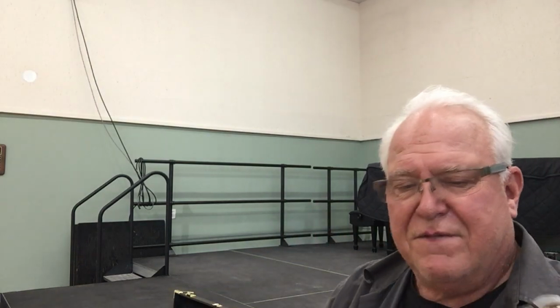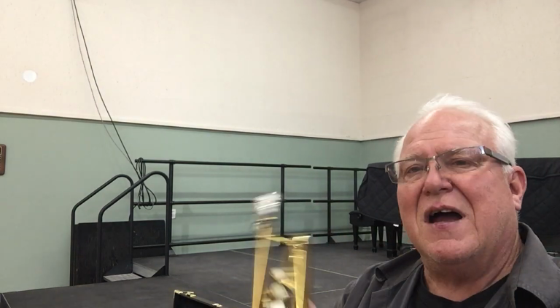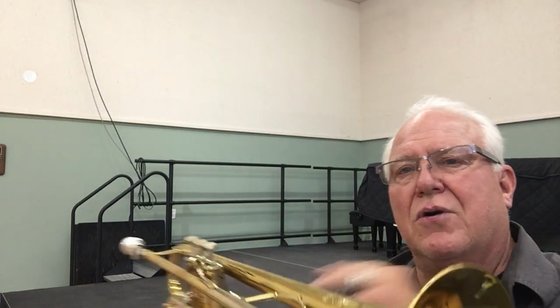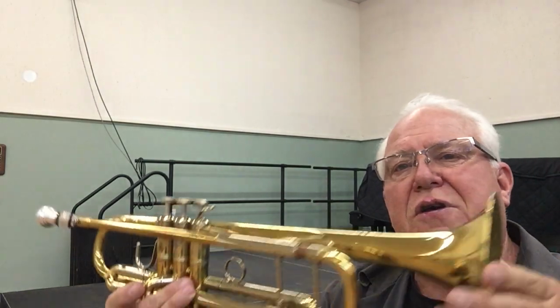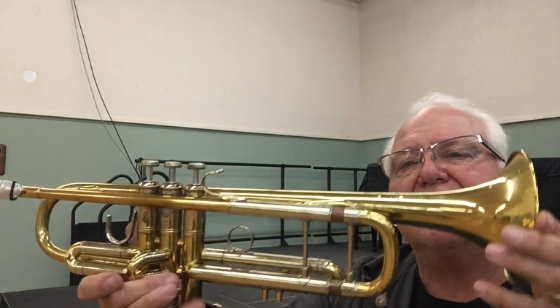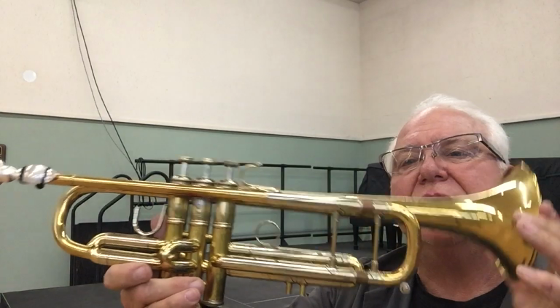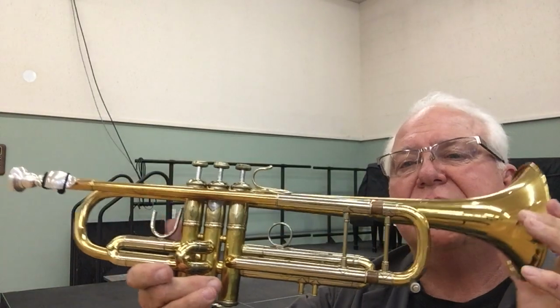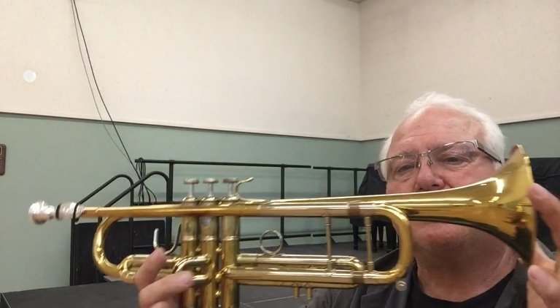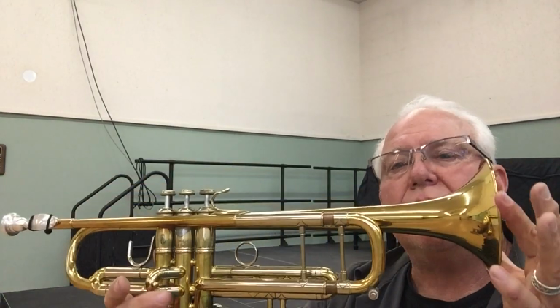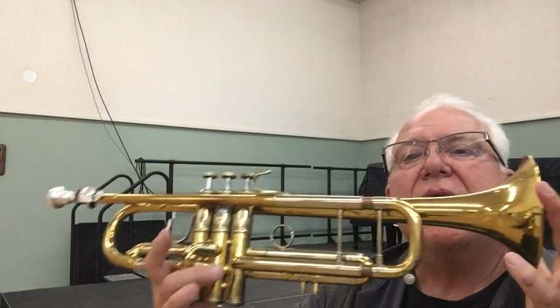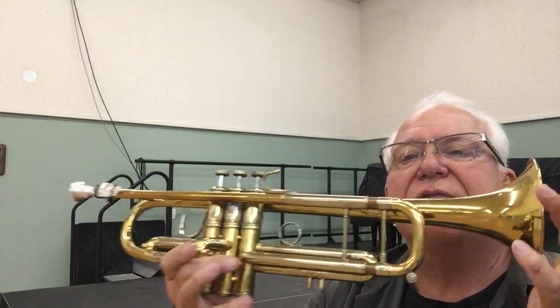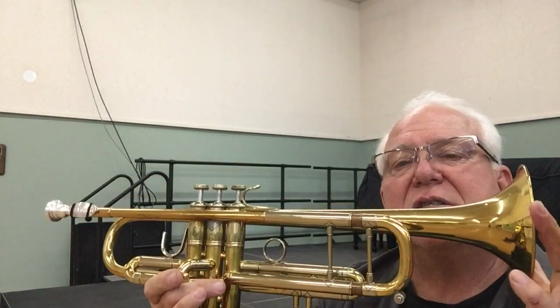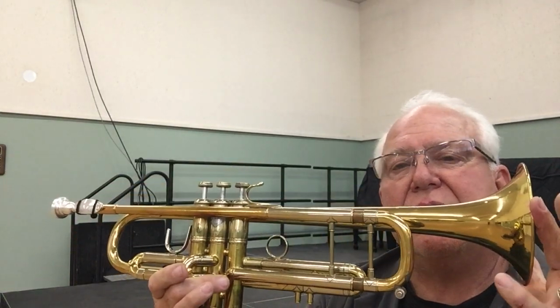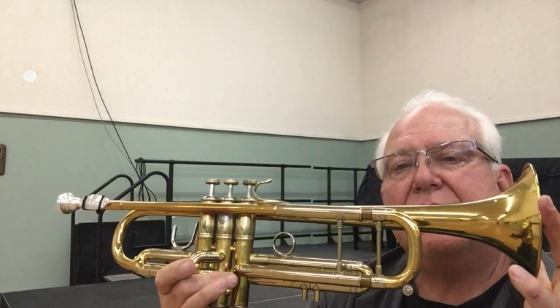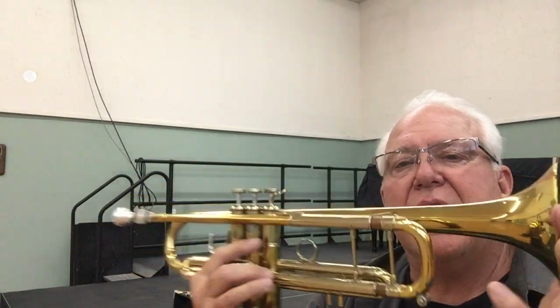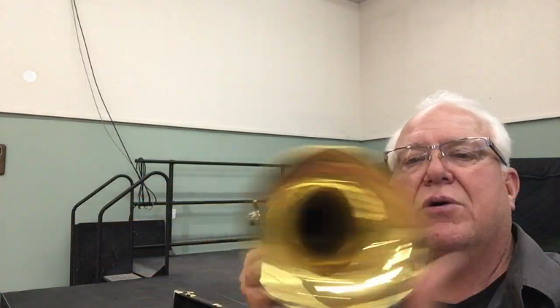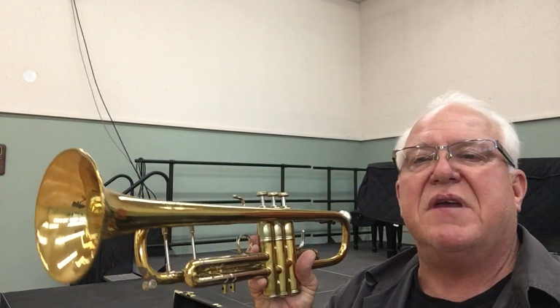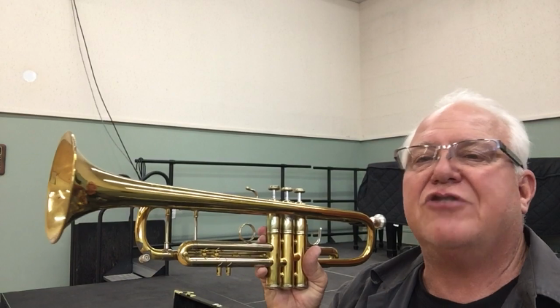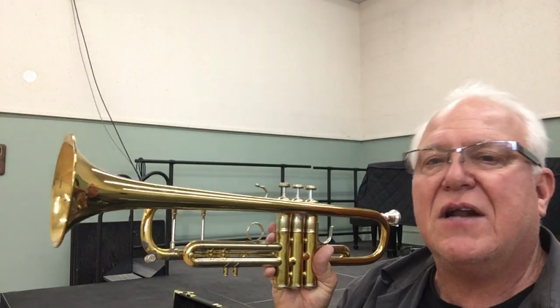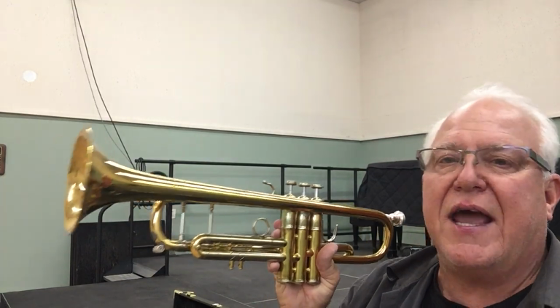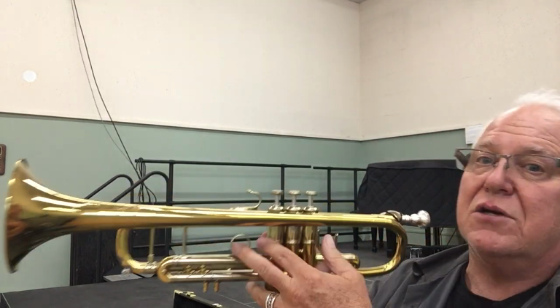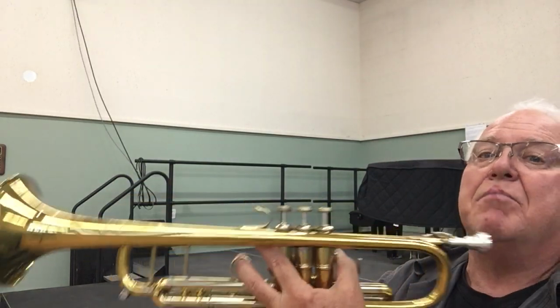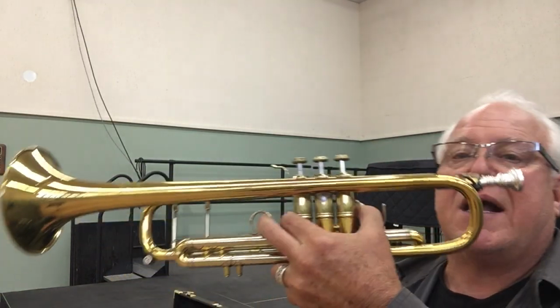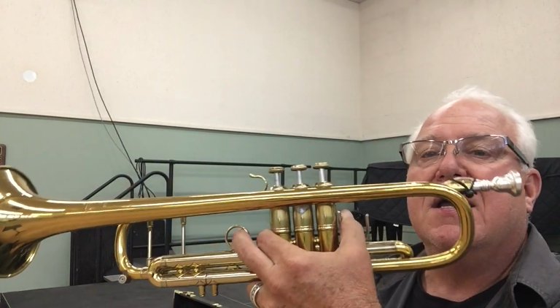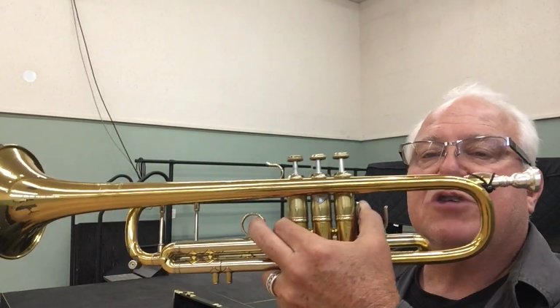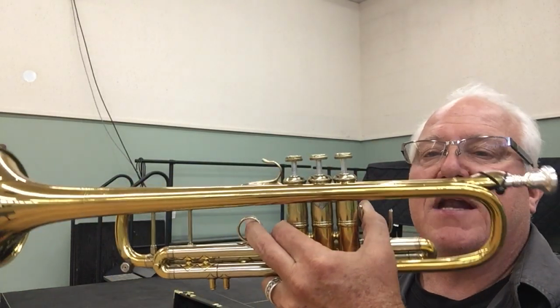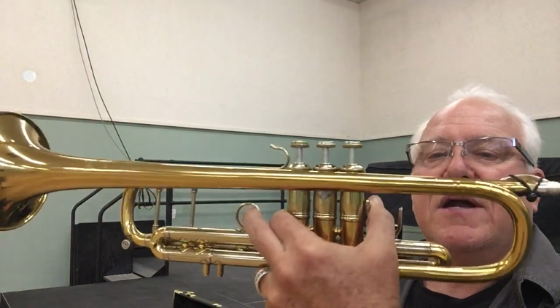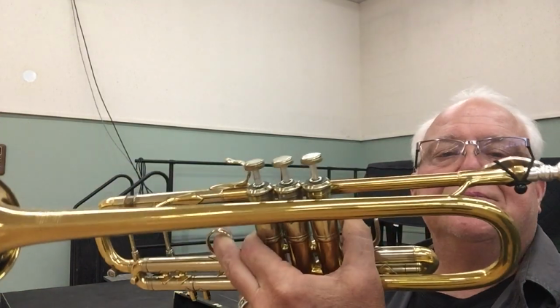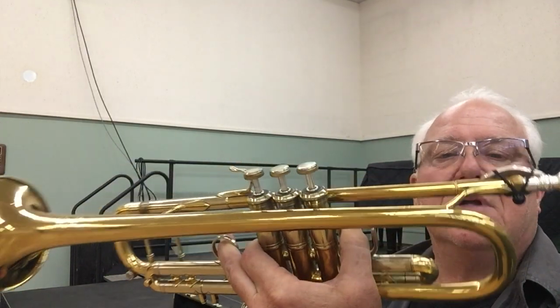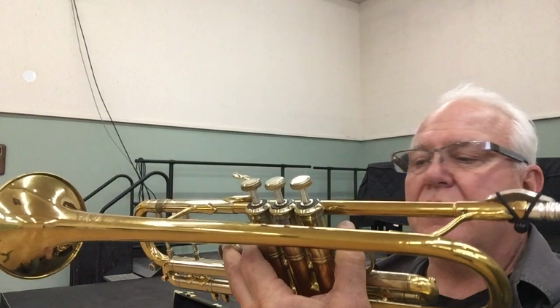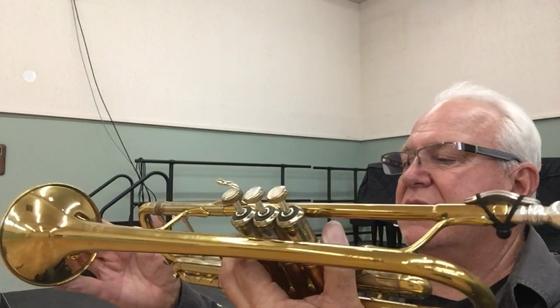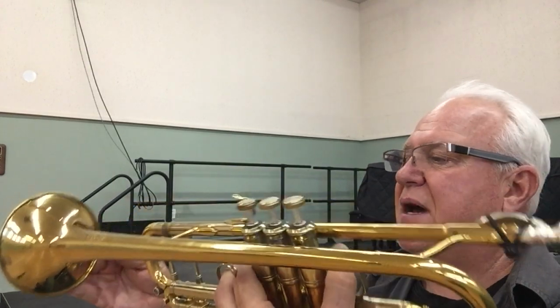Very fine playing horn. You can find this wonderful instrument in the vintage category, and also in the B-flat trumpet category, and also in the Bach trumpet category.